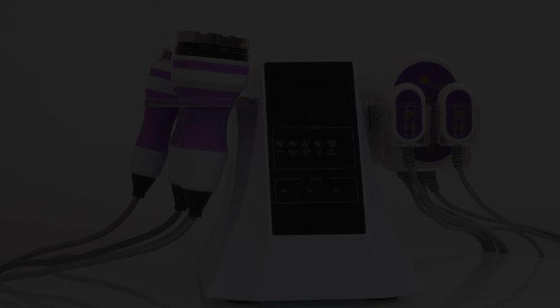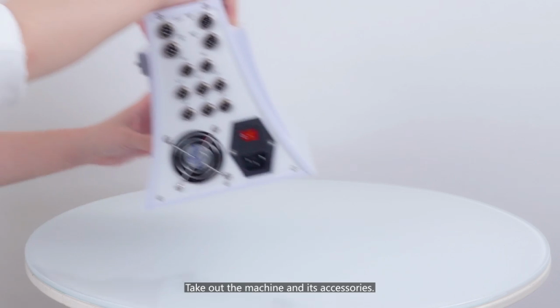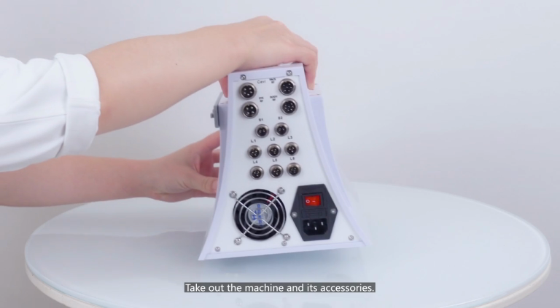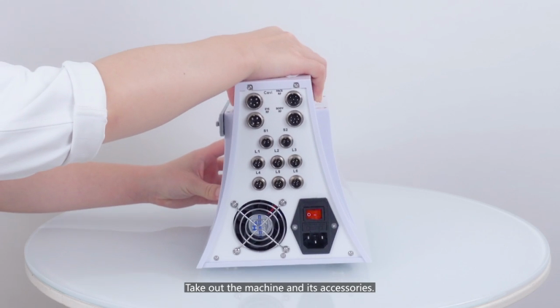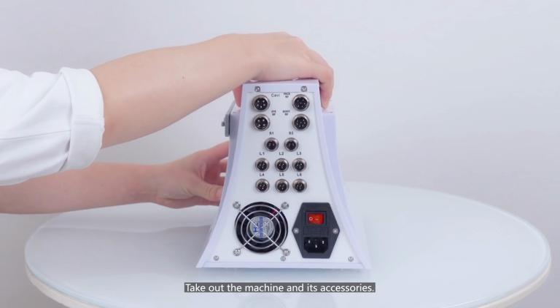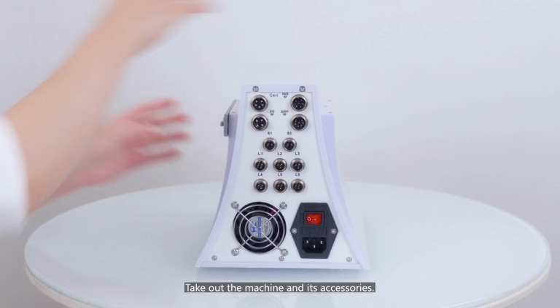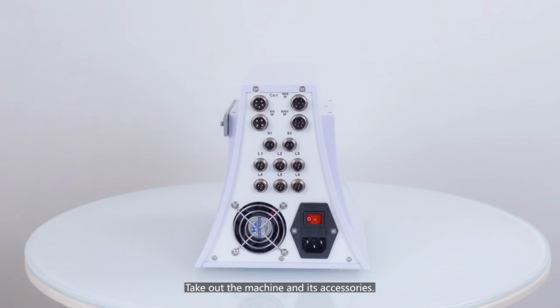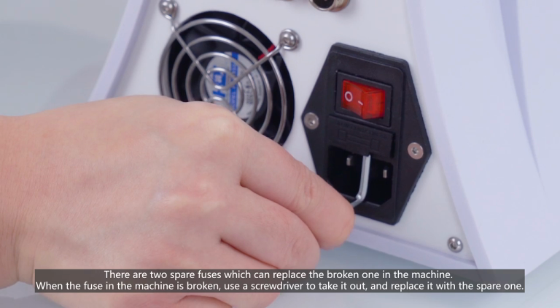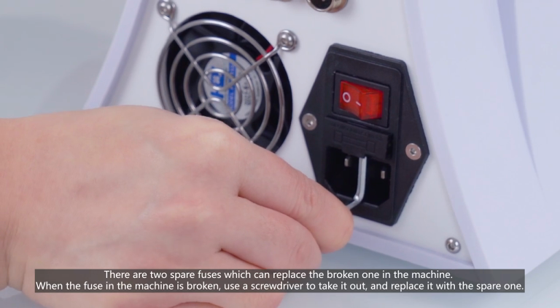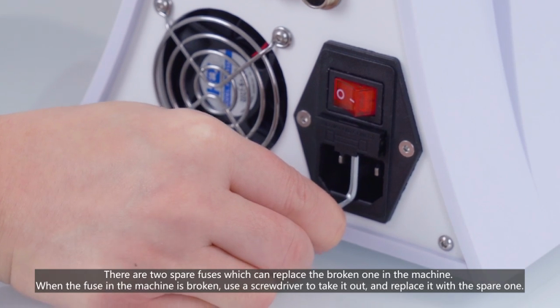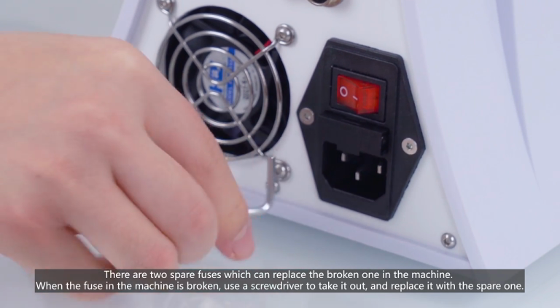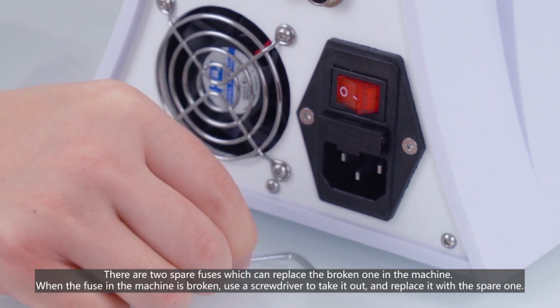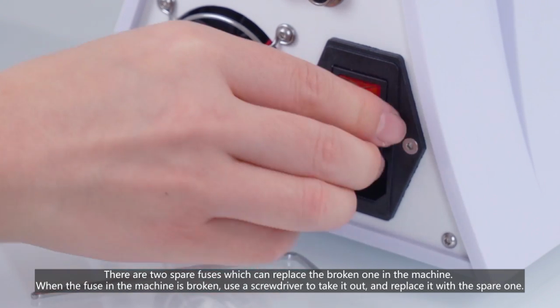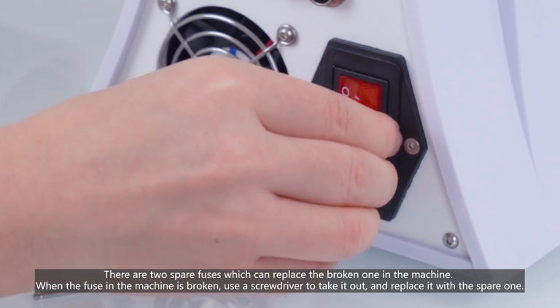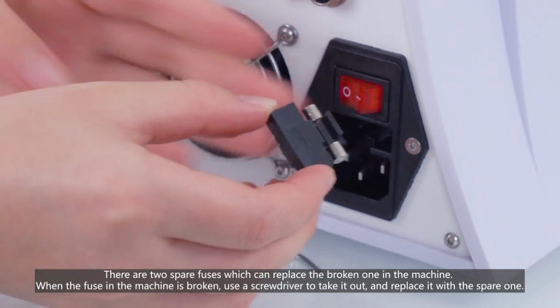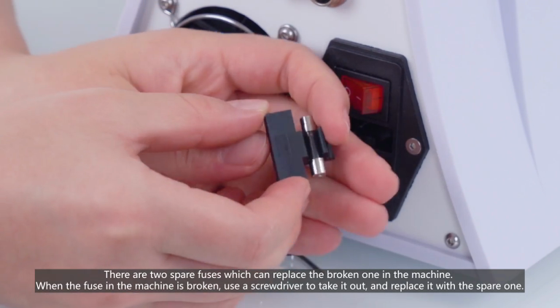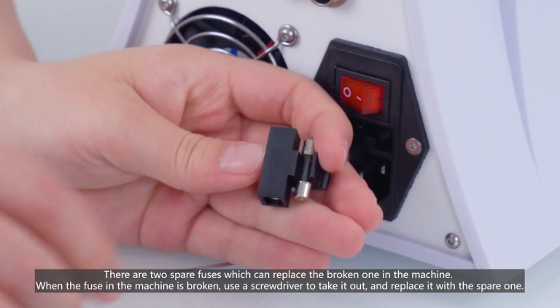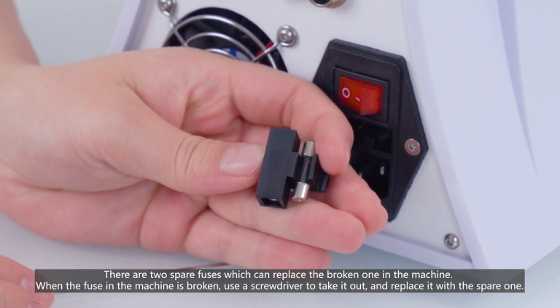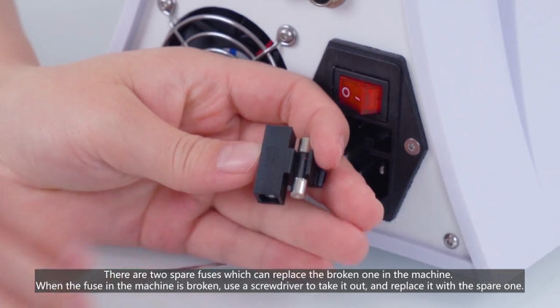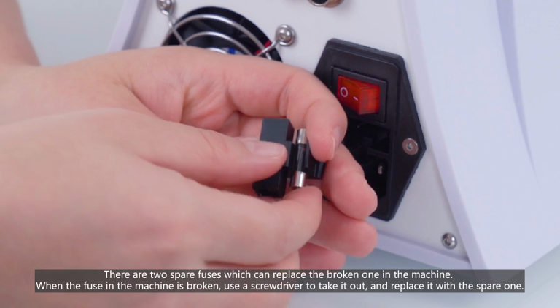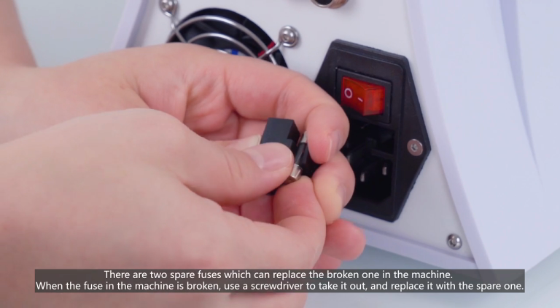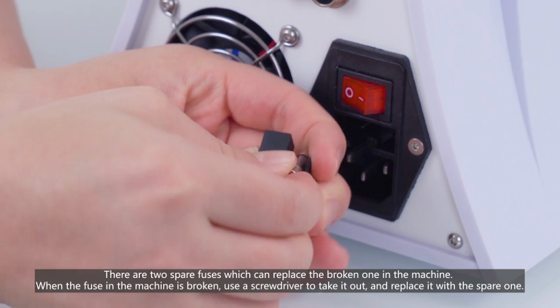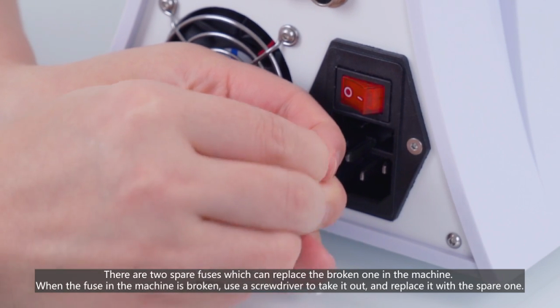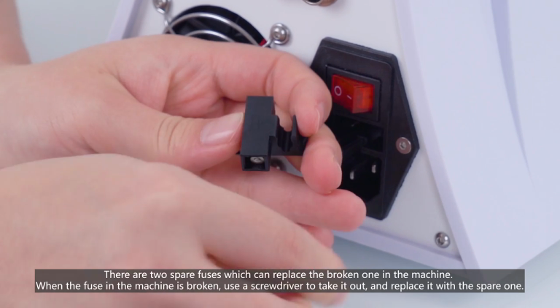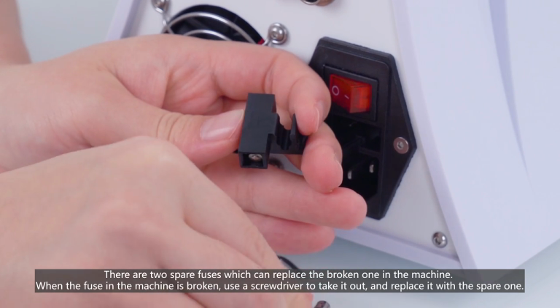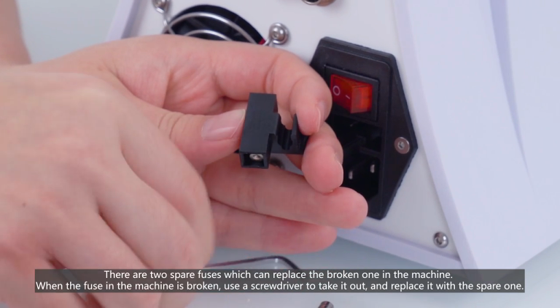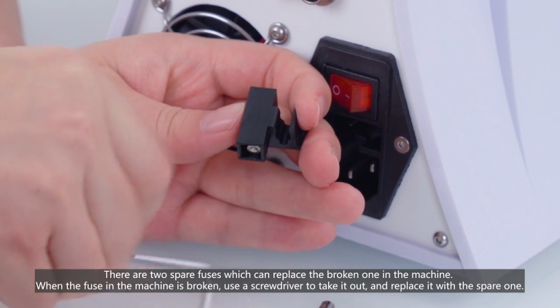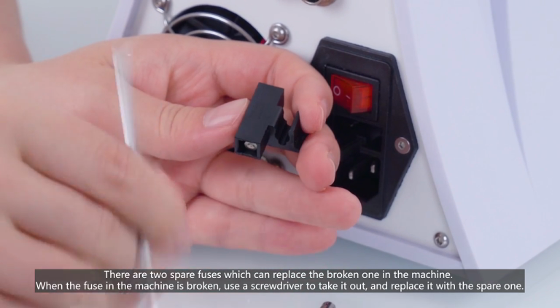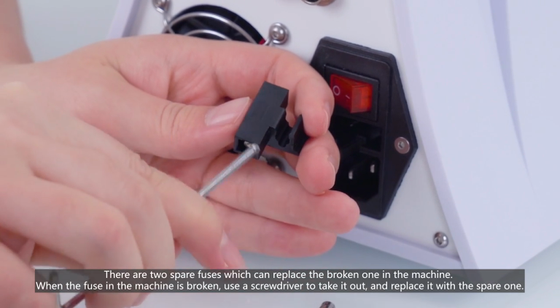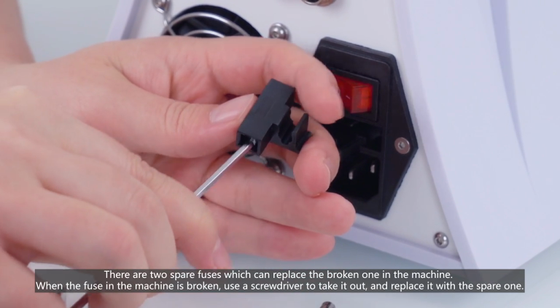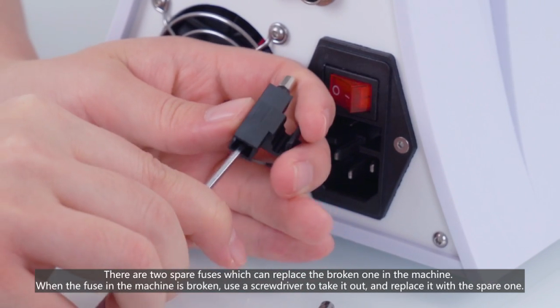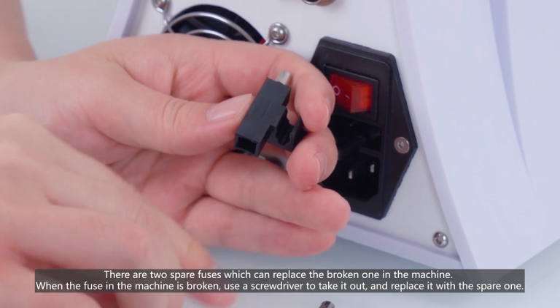Take out the machine and its accessories. There are two spare fuses which can replace the broken one in the machine. When the fuse in the machine is broken, use a screwdriver to take it out and replace it with a spare one.